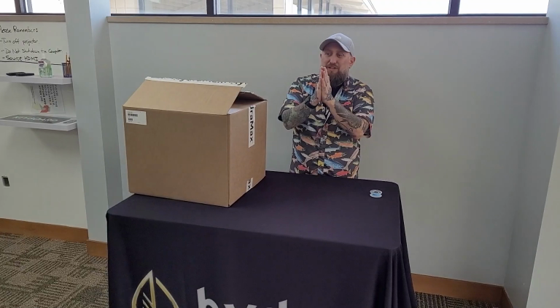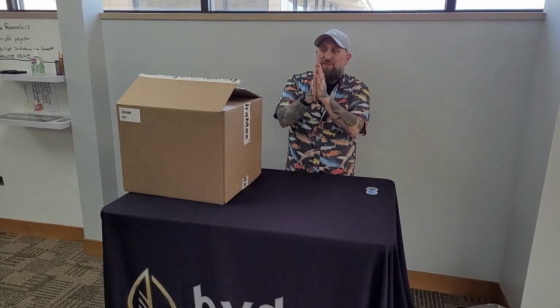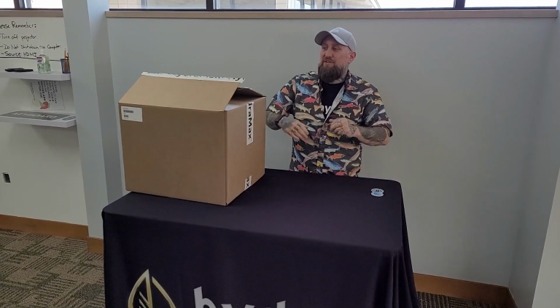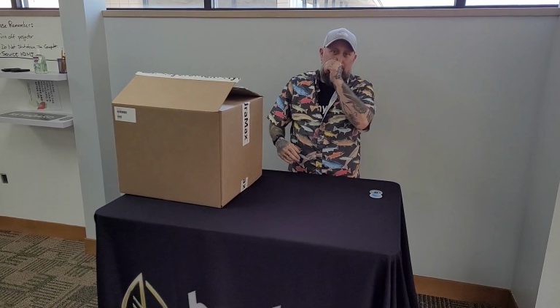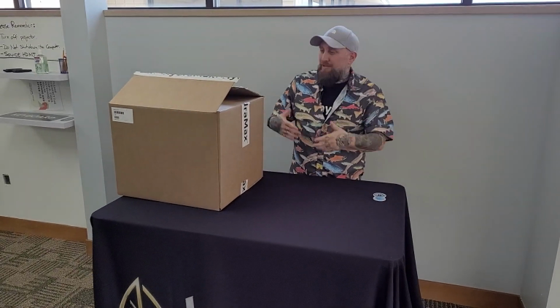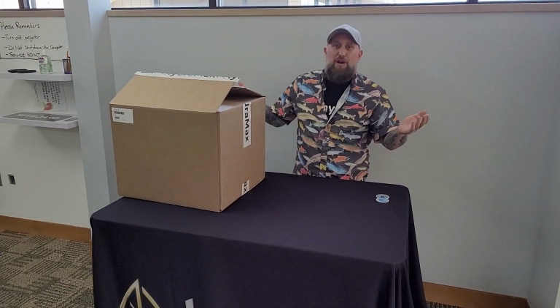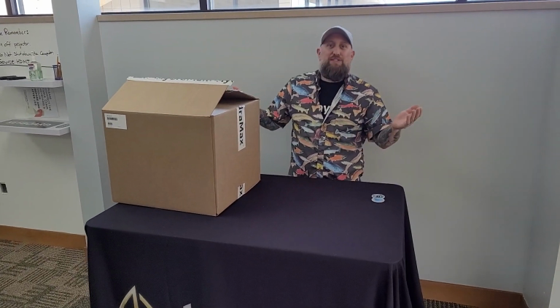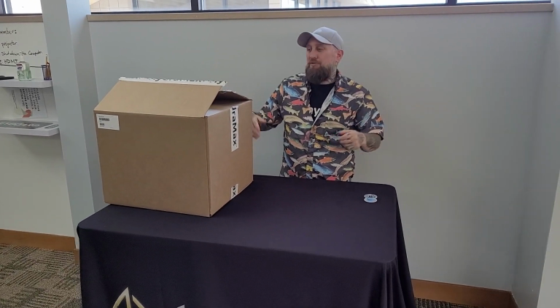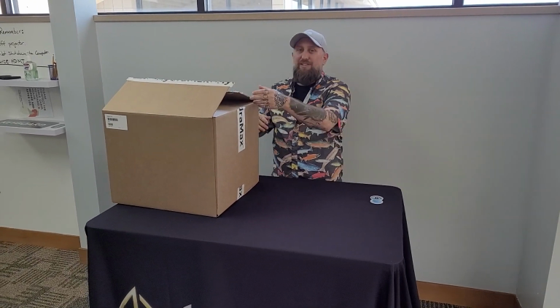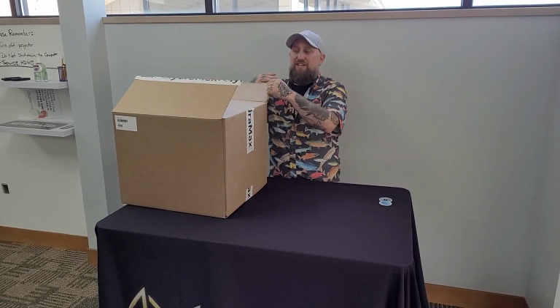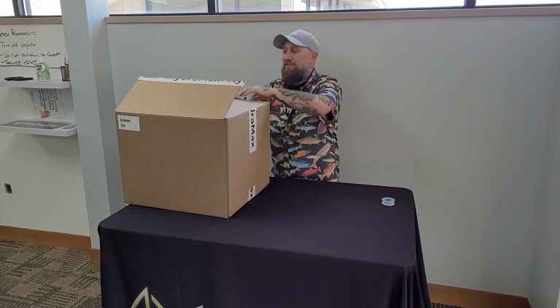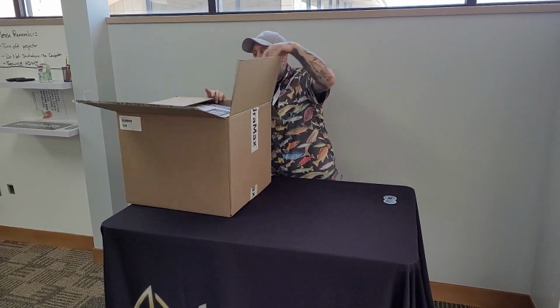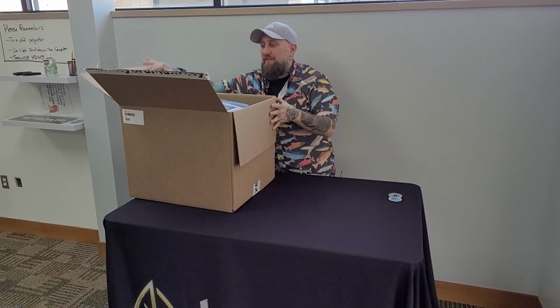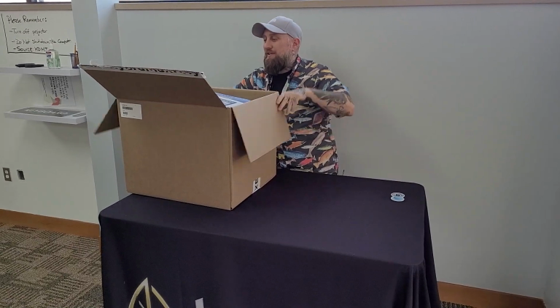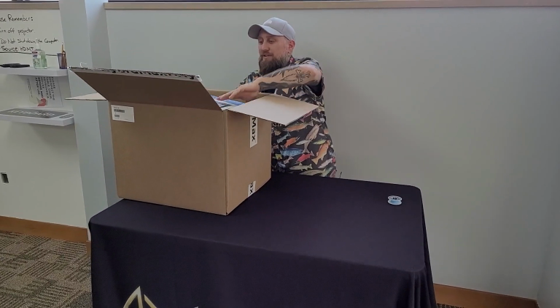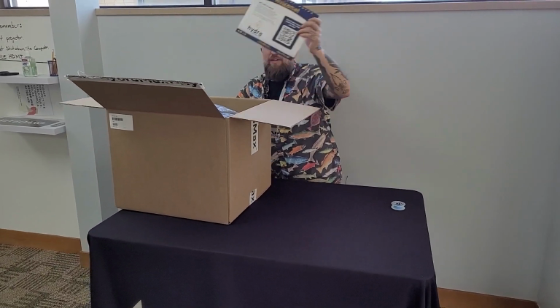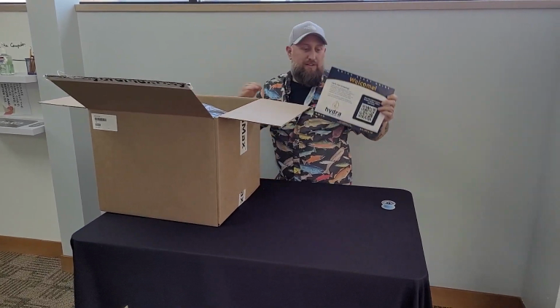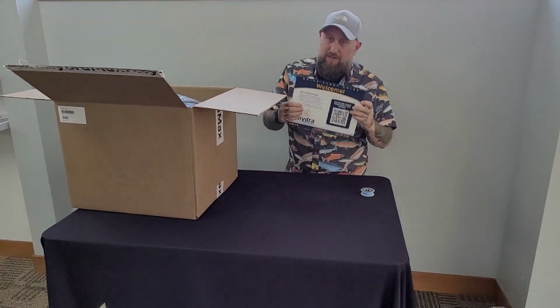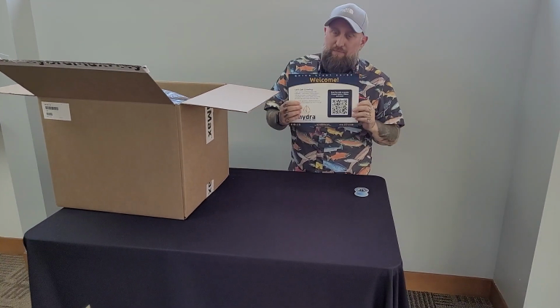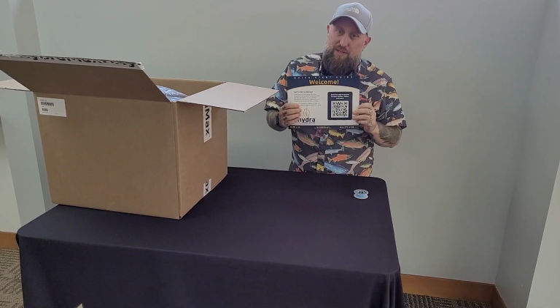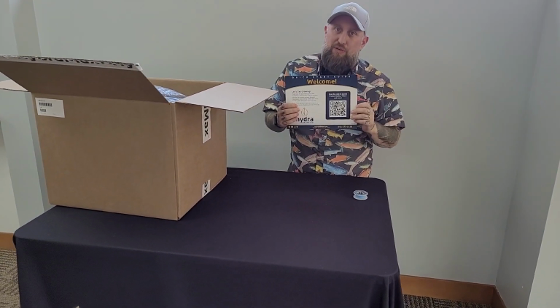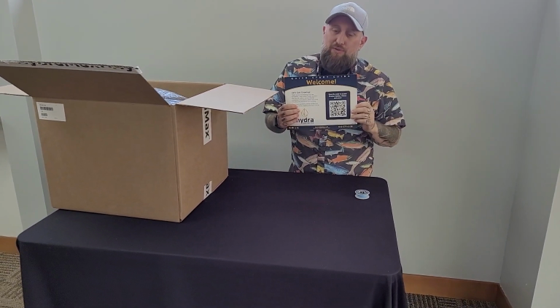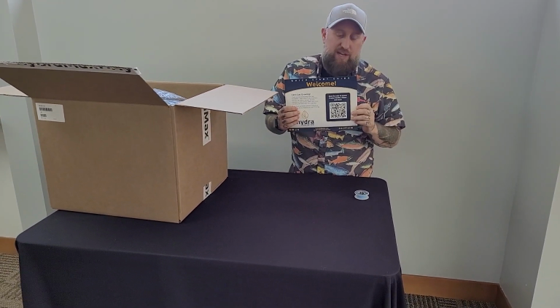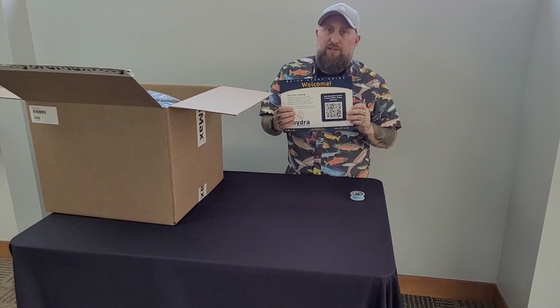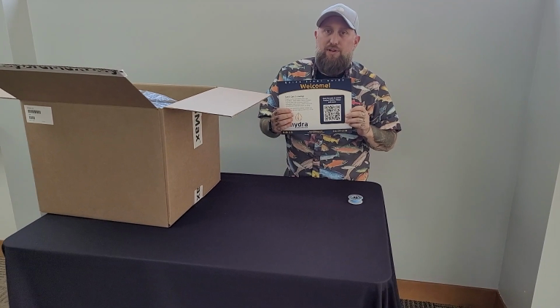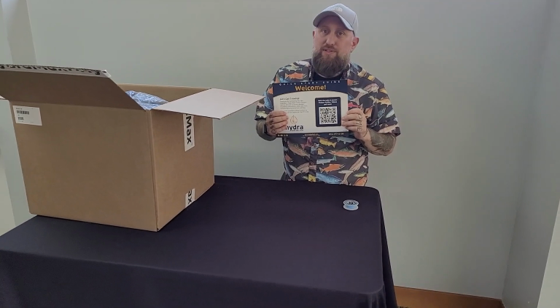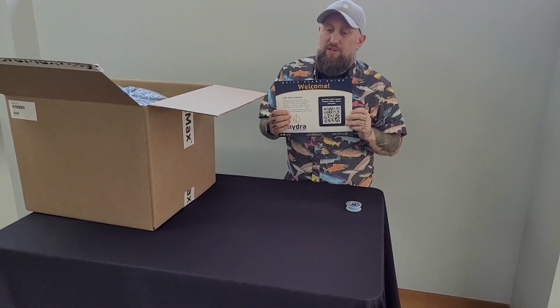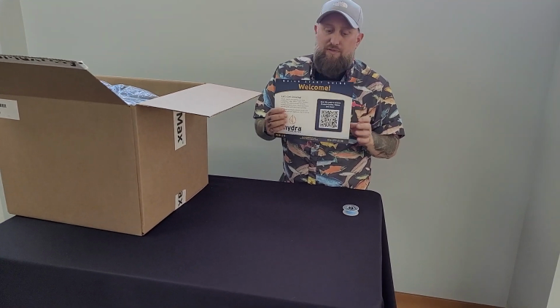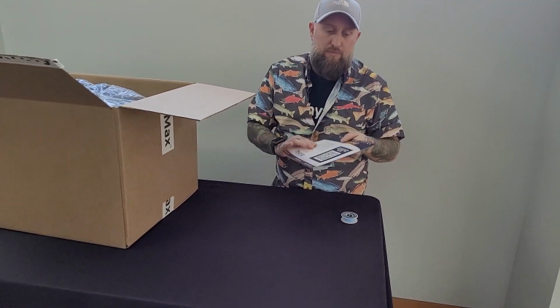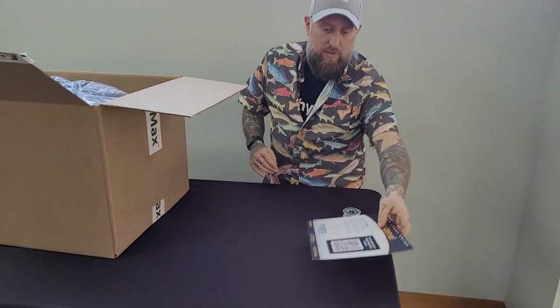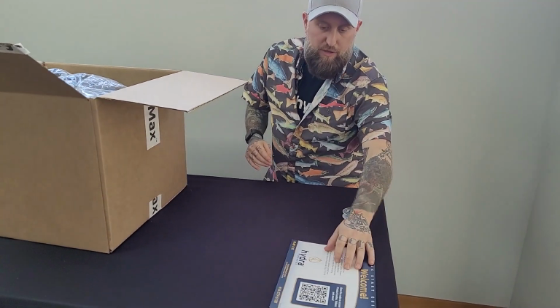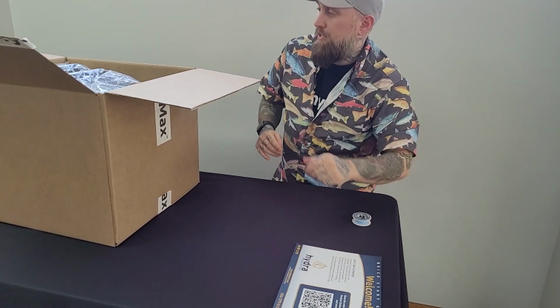Chris with Hydra Unlimited, two bucket system assembly. Let's get into it. Here's your QR code — scan it, get the instructions, get the video that you're watching now.